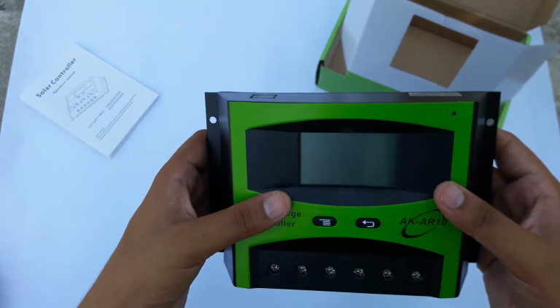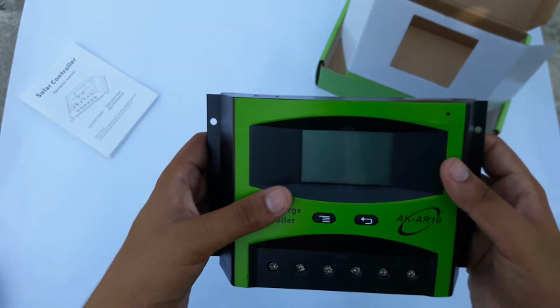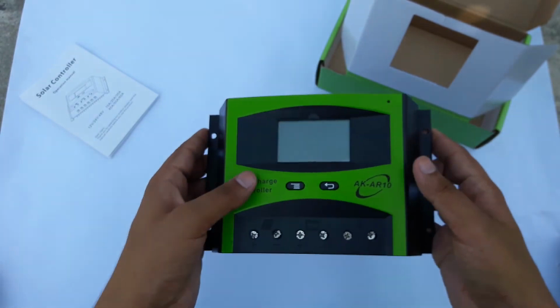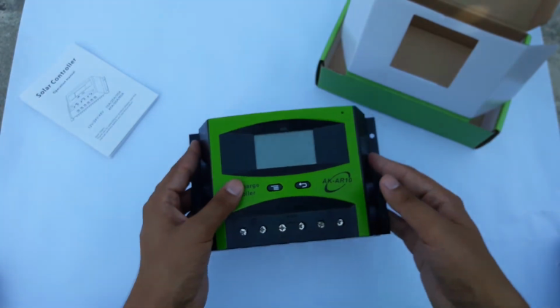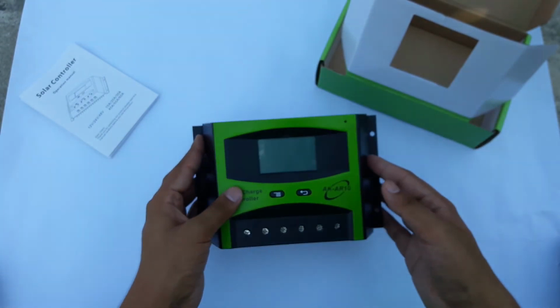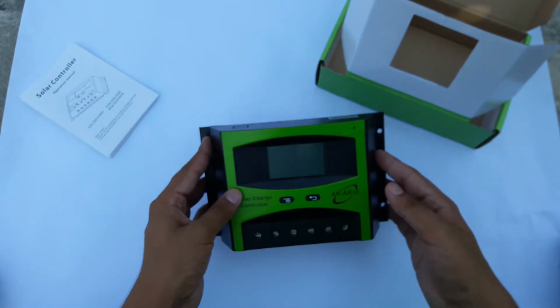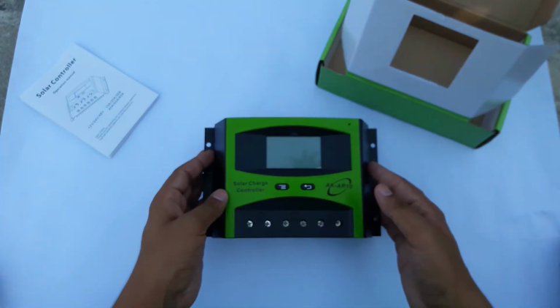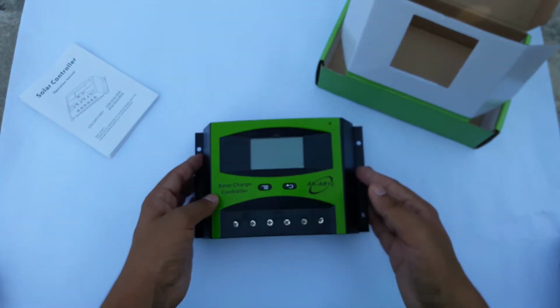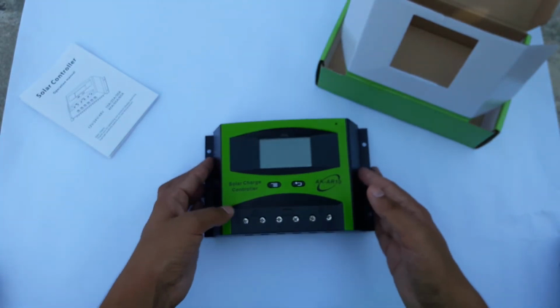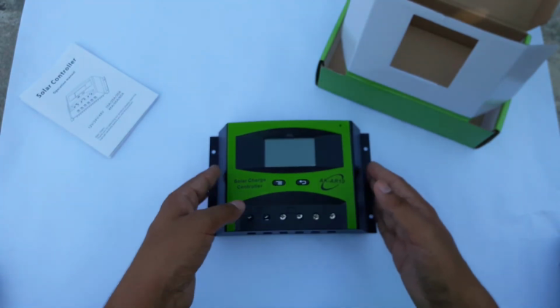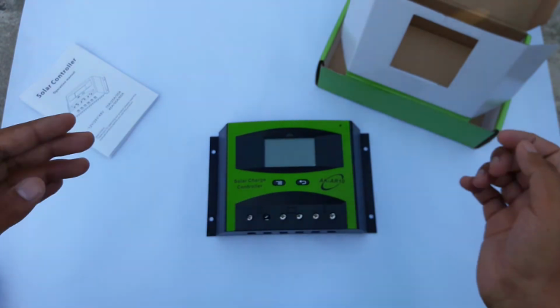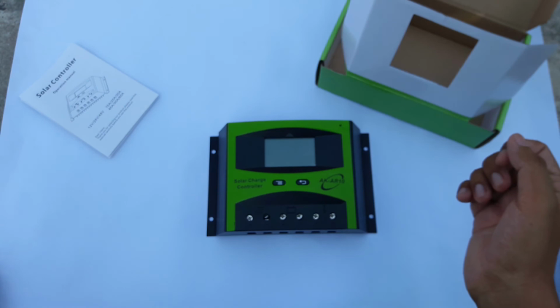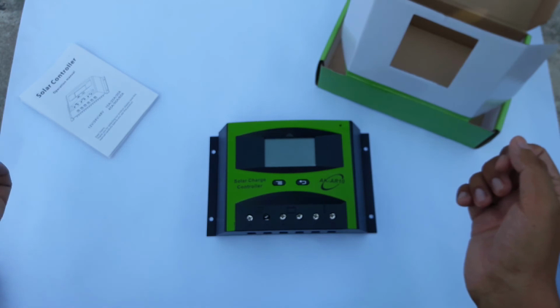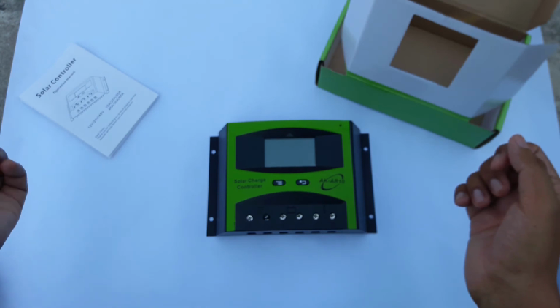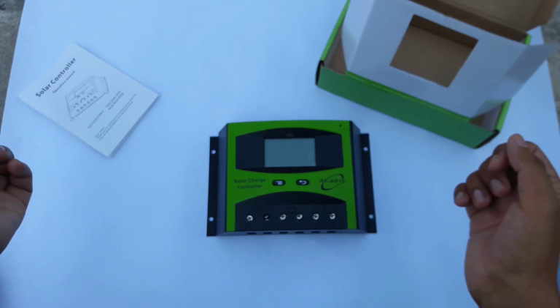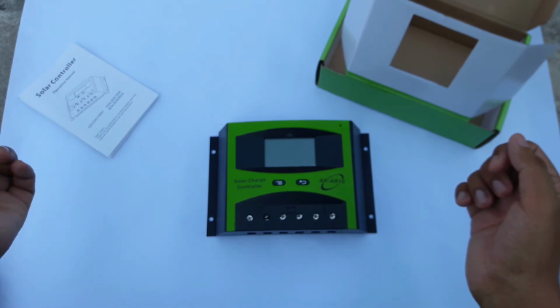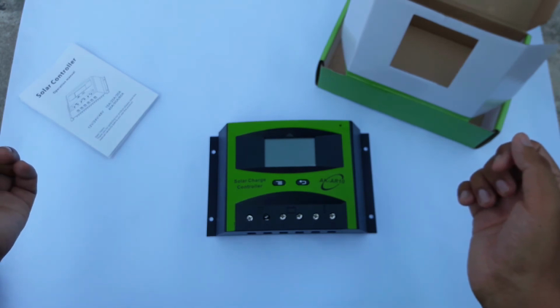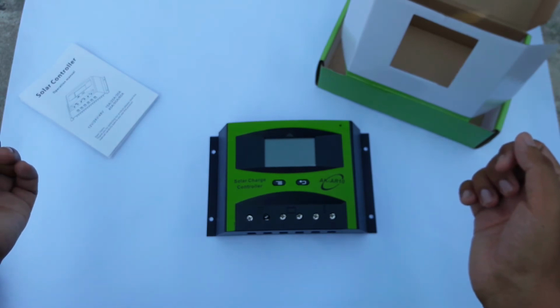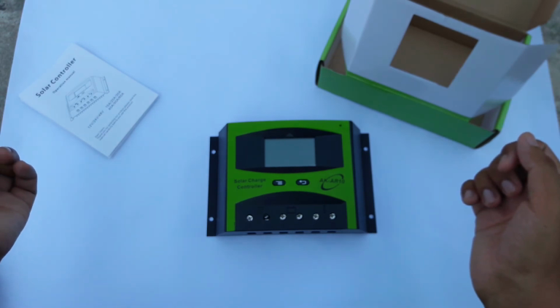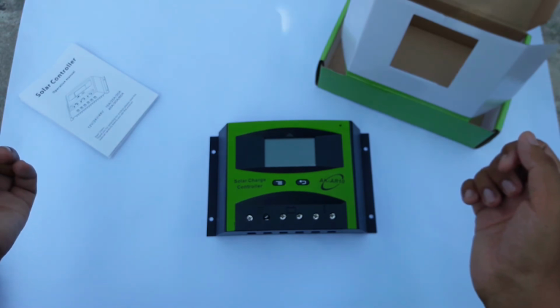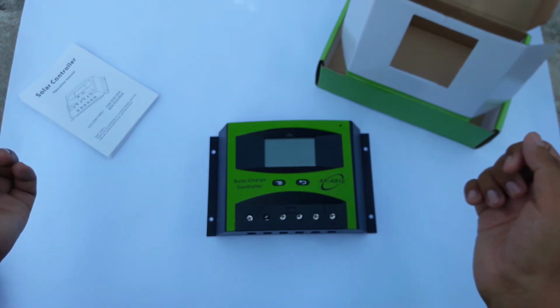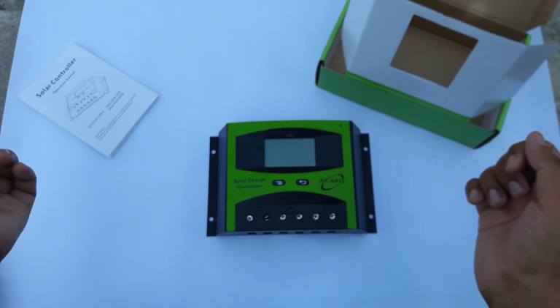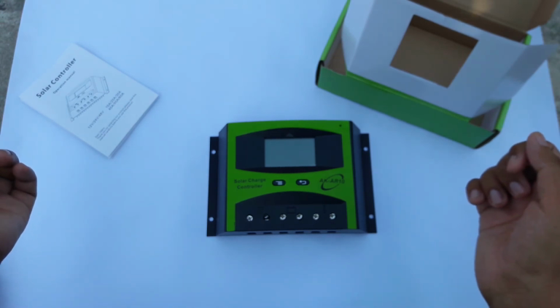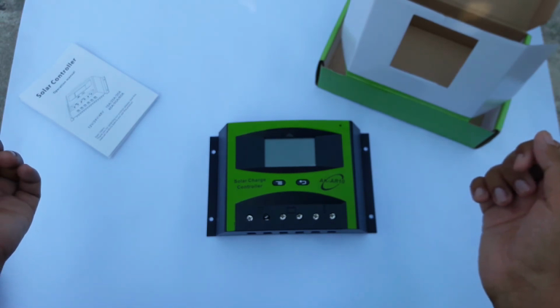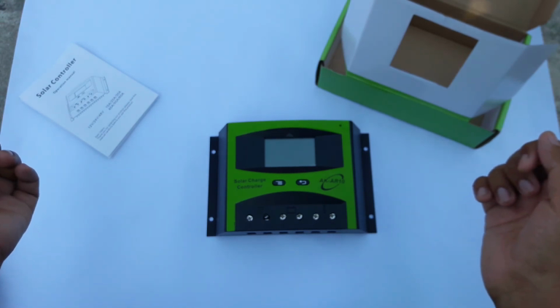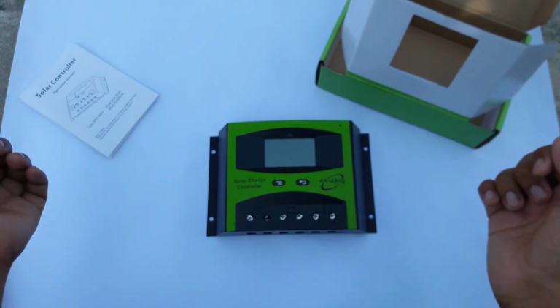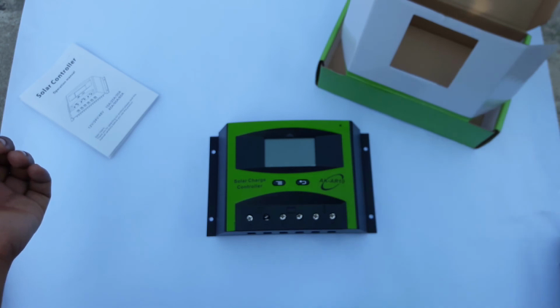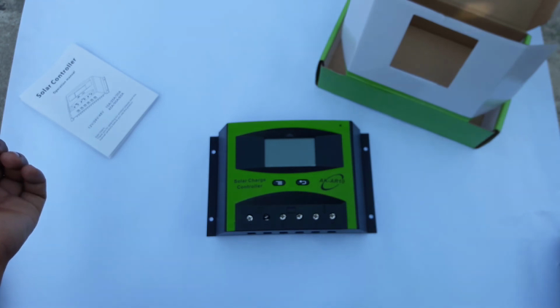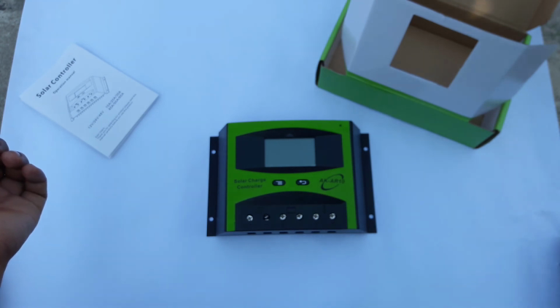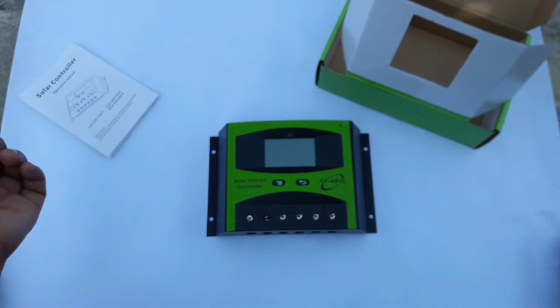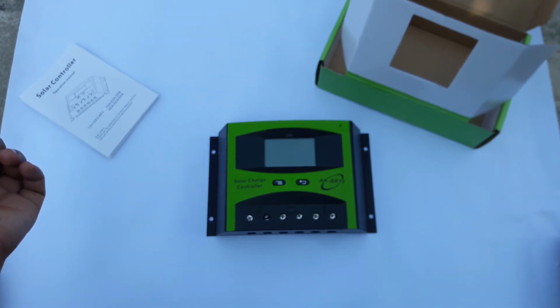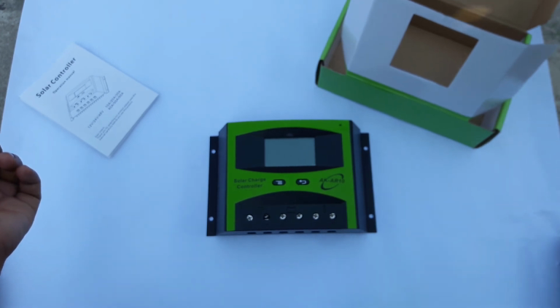So guys, I hope that you enjoyed this video. In my next video I will show you how I connected this charge controller to my solar plate. Don't forget to subscribe to my channel for more videos.